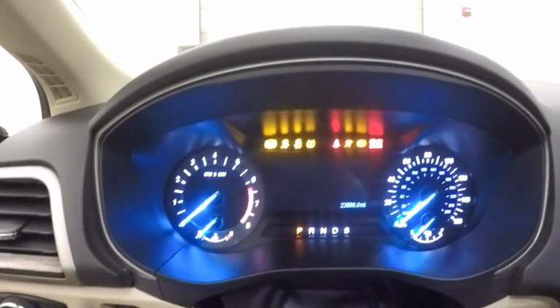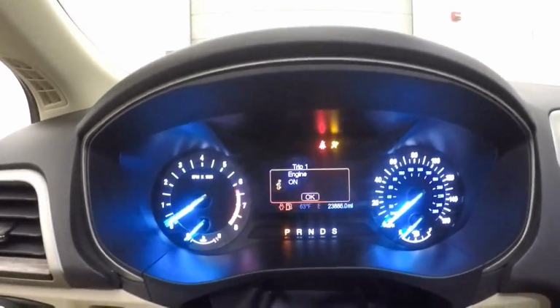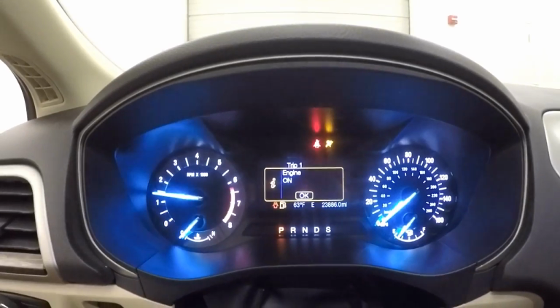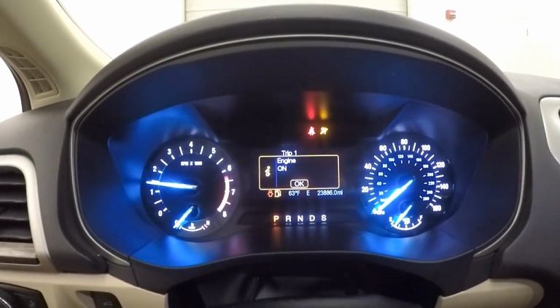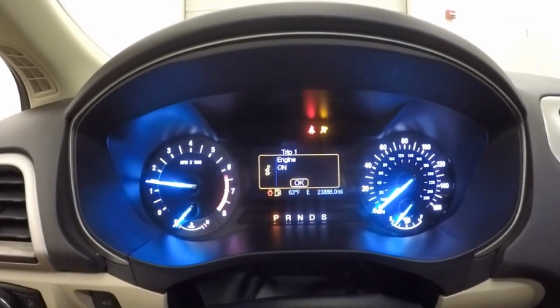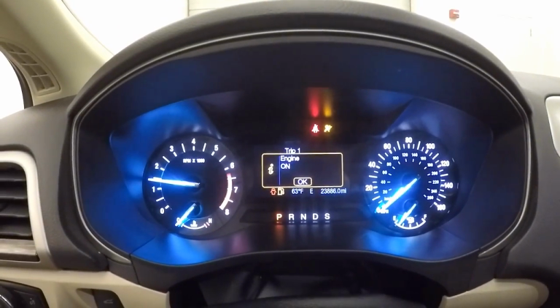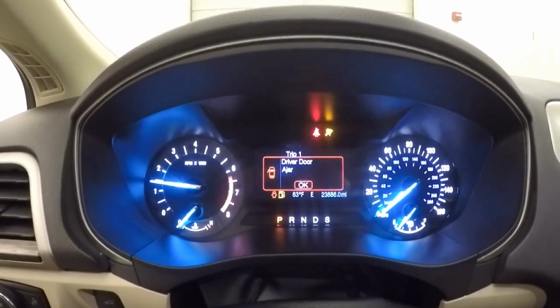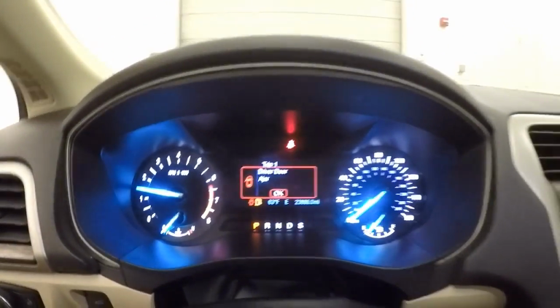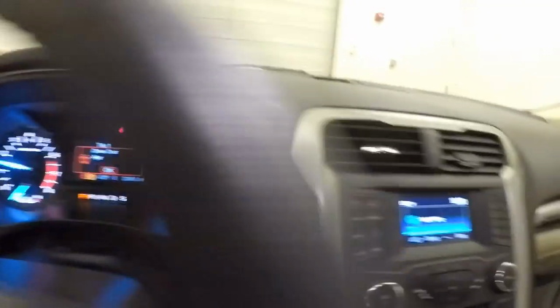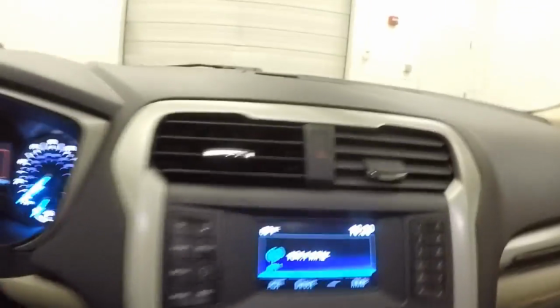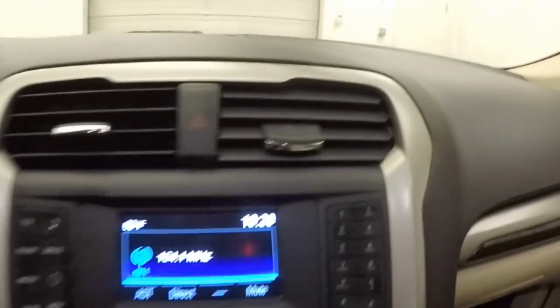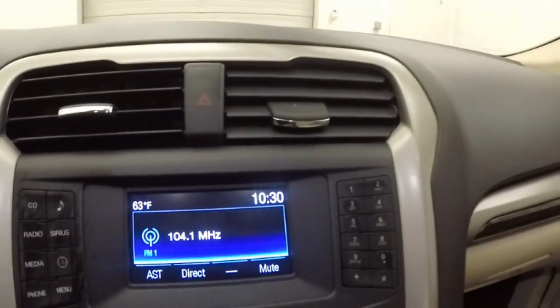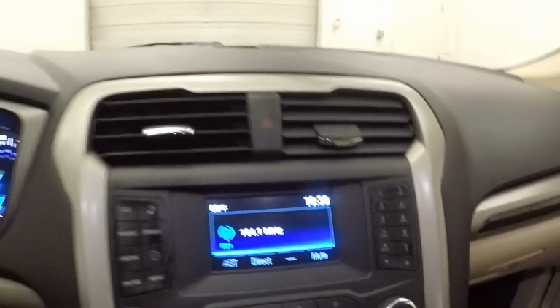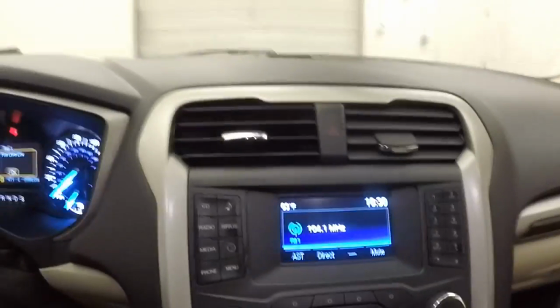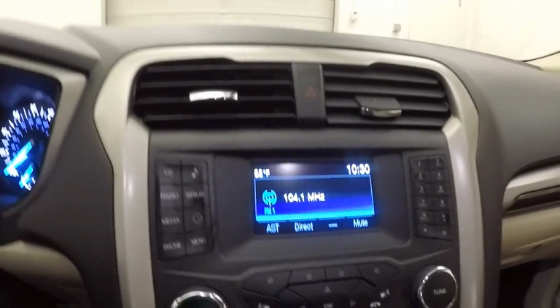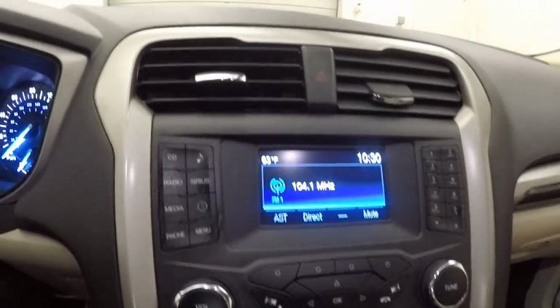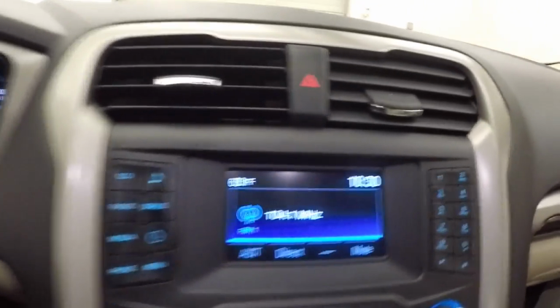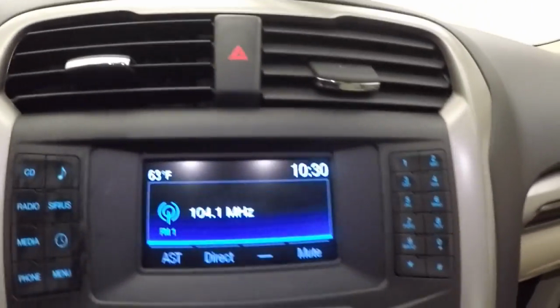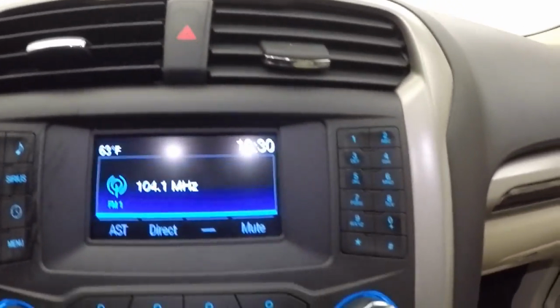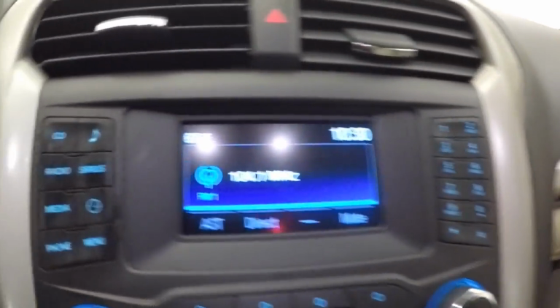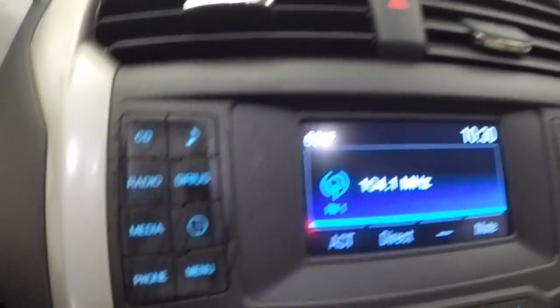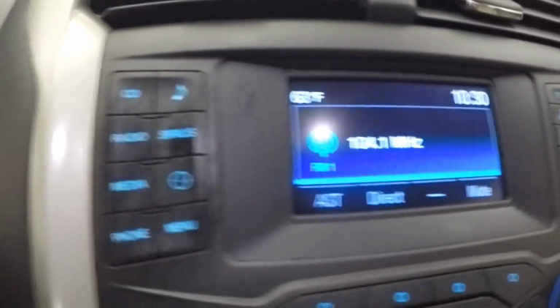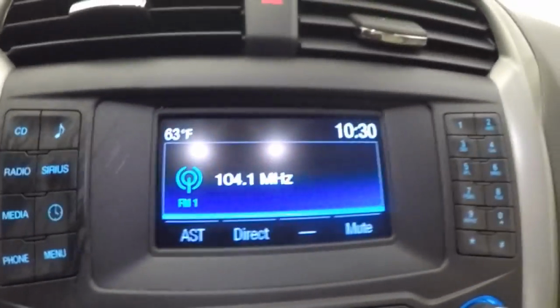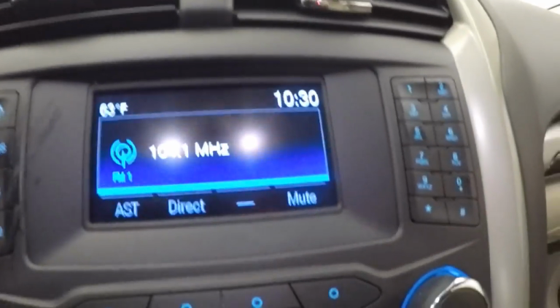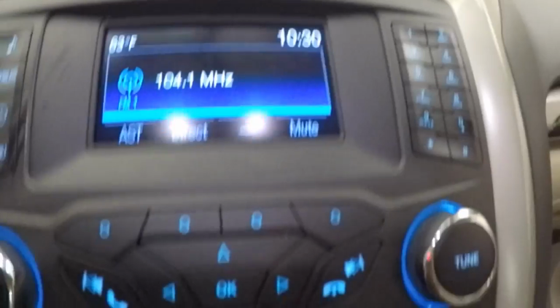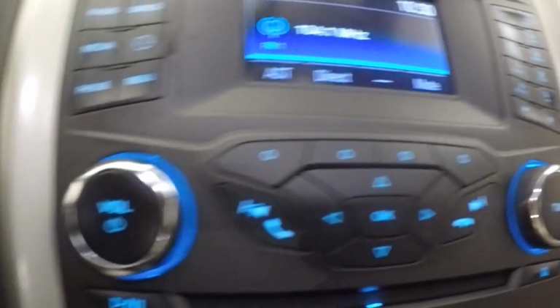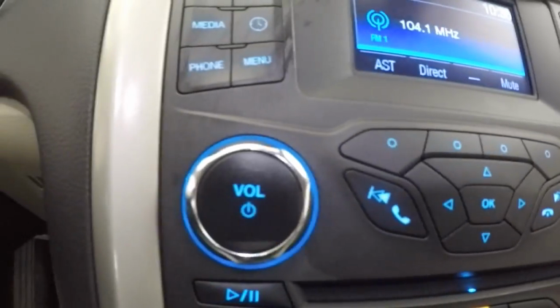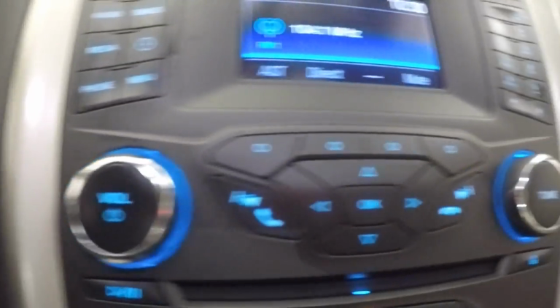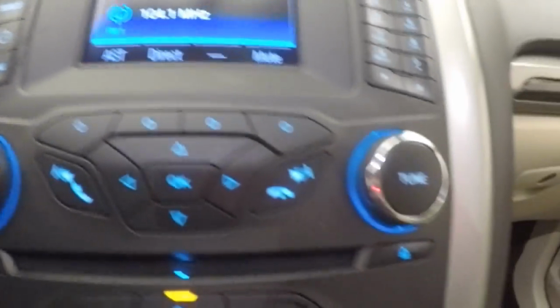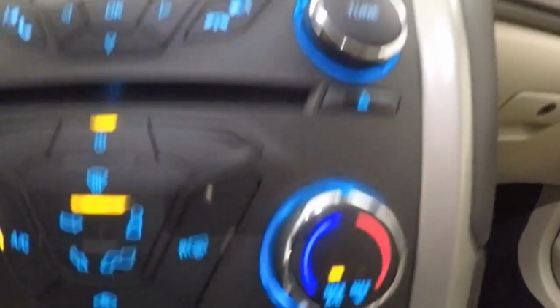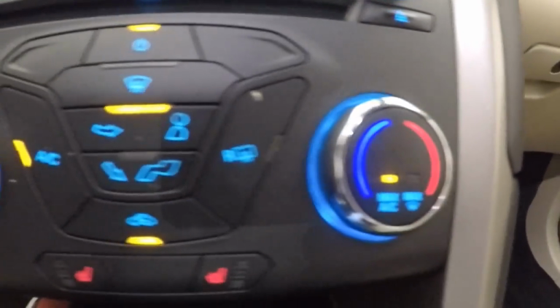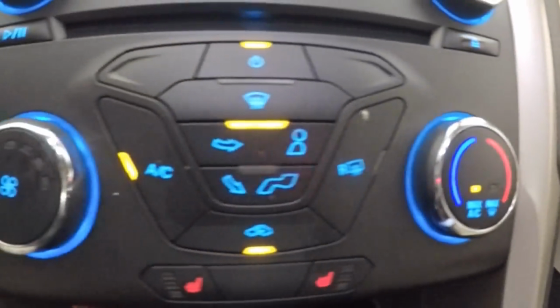Car fires right up. It's just under 24,000 miles. Your stereo controls and climate control.